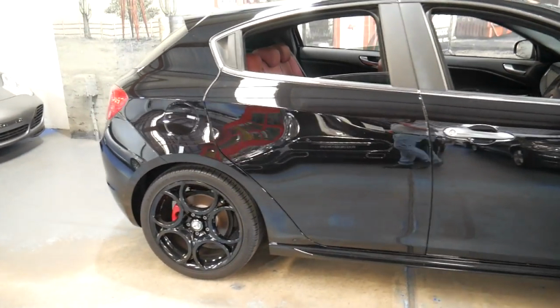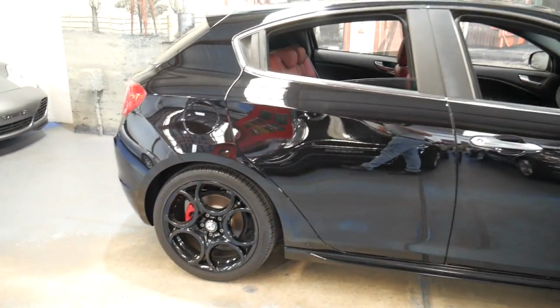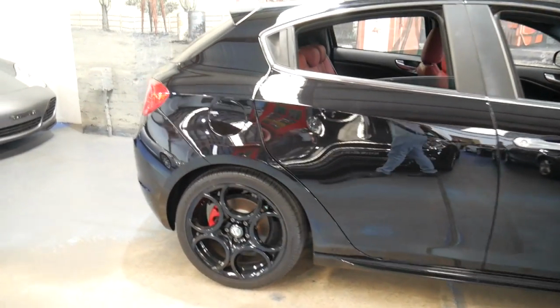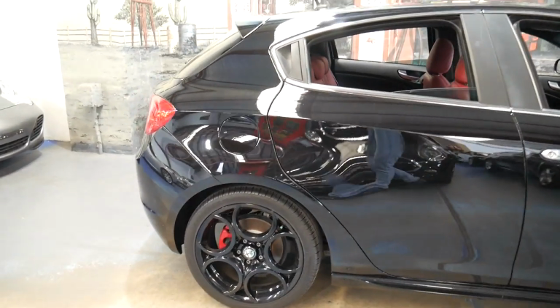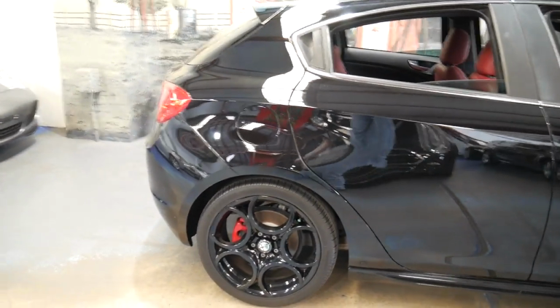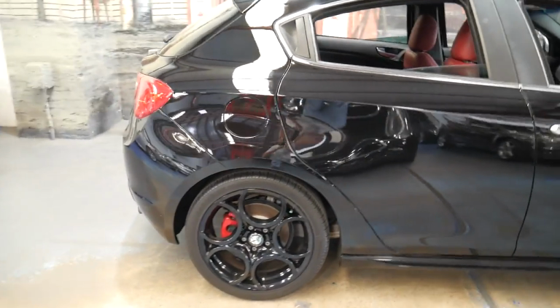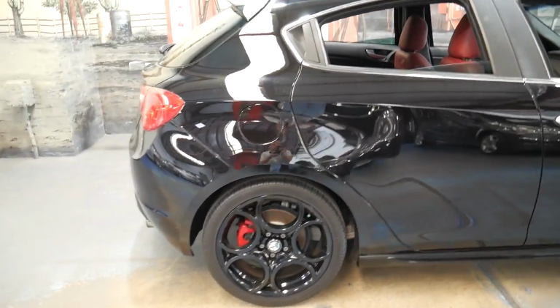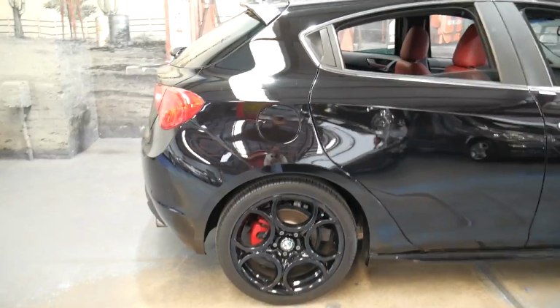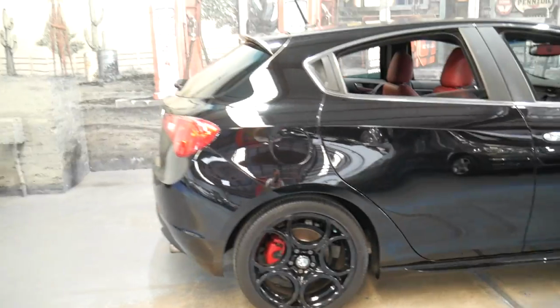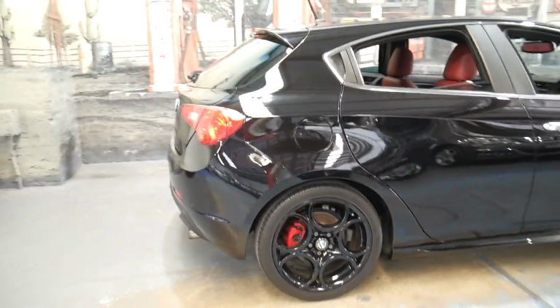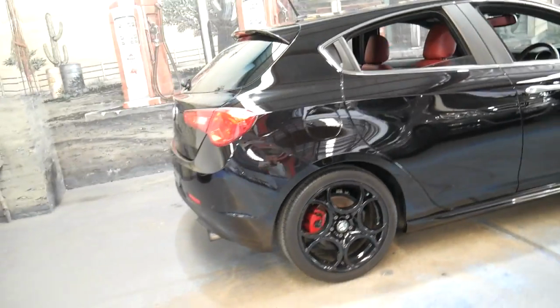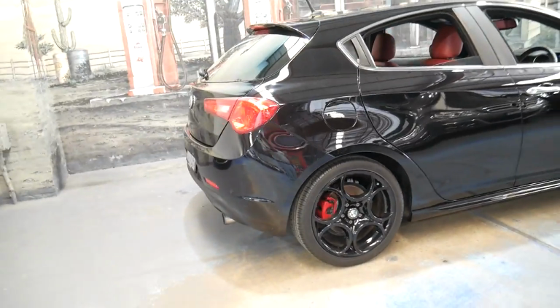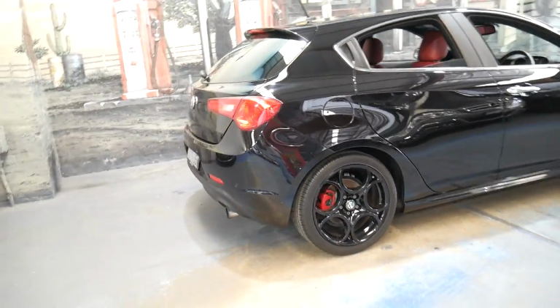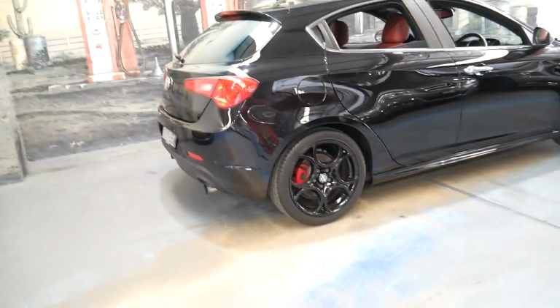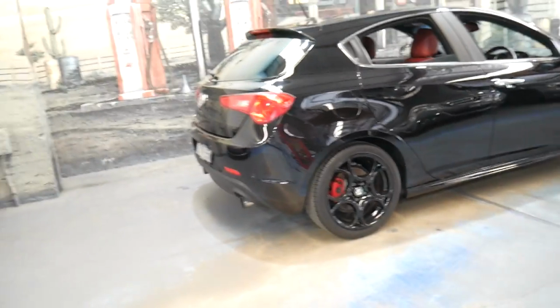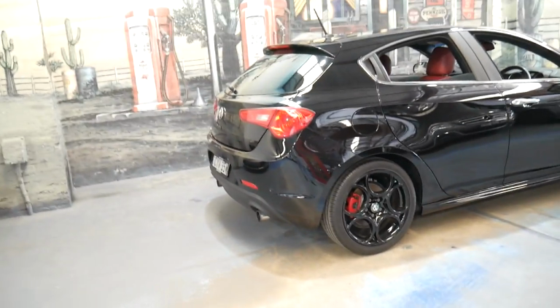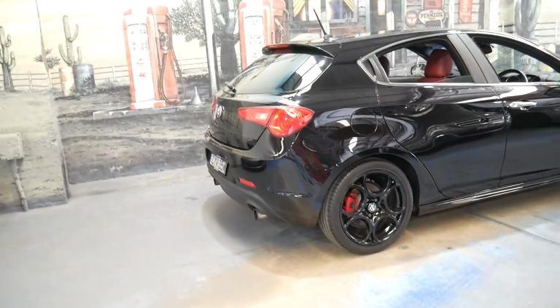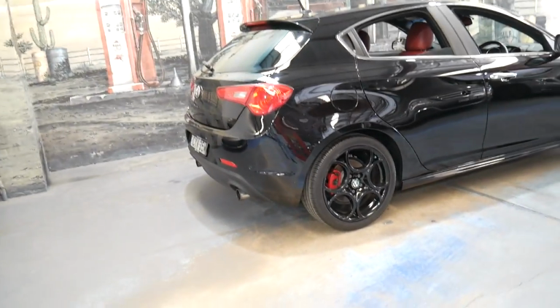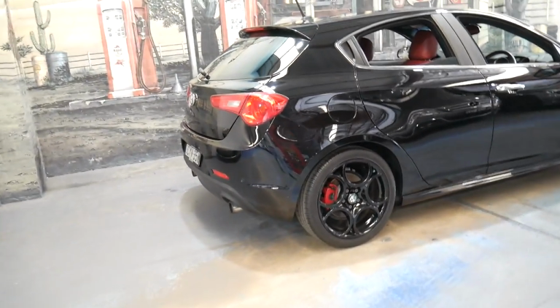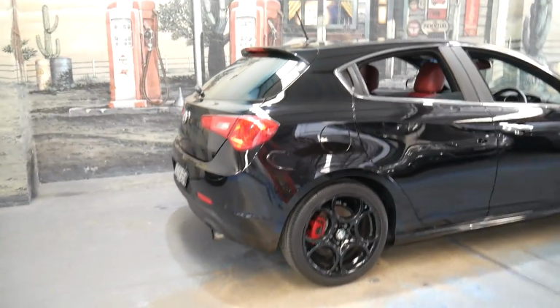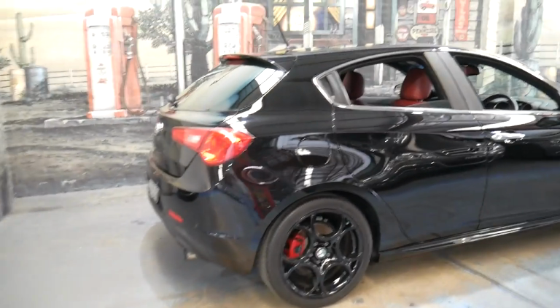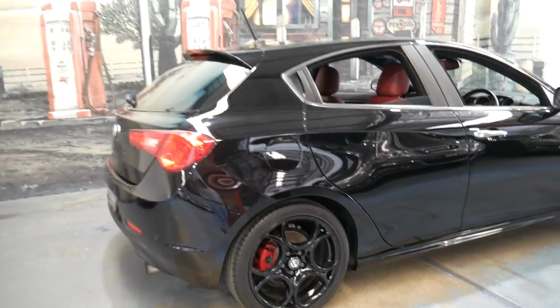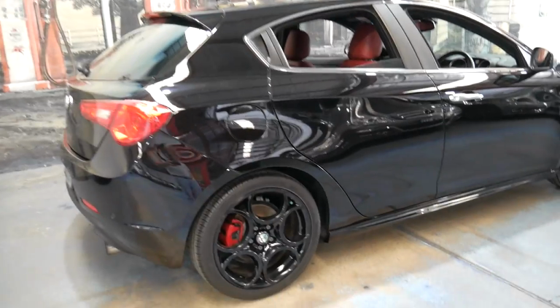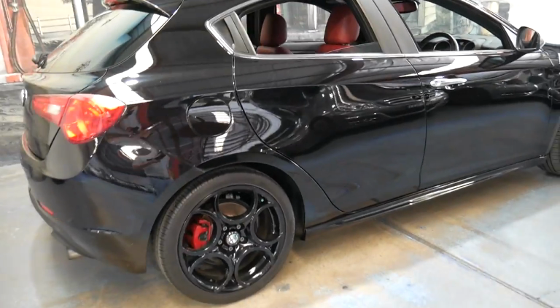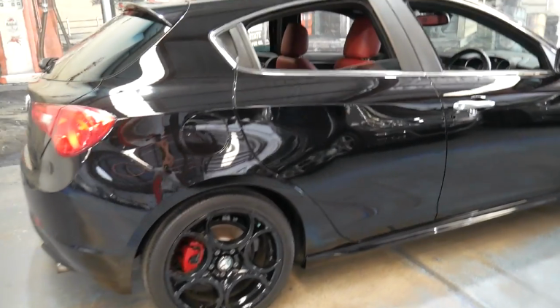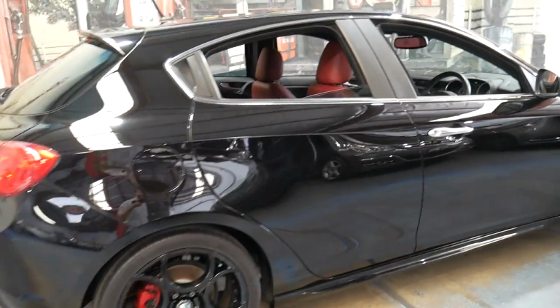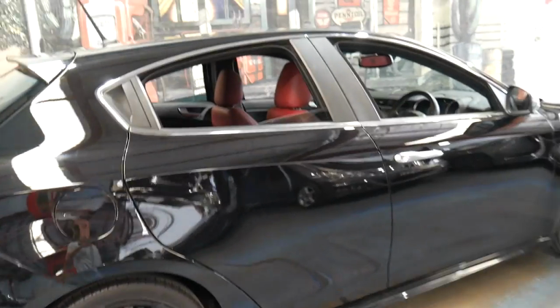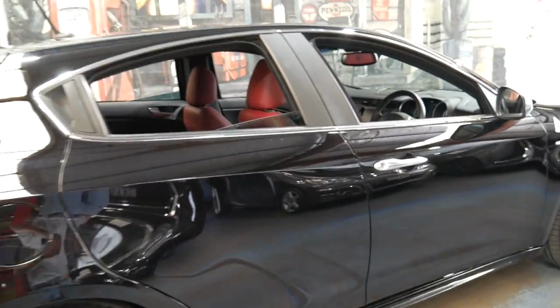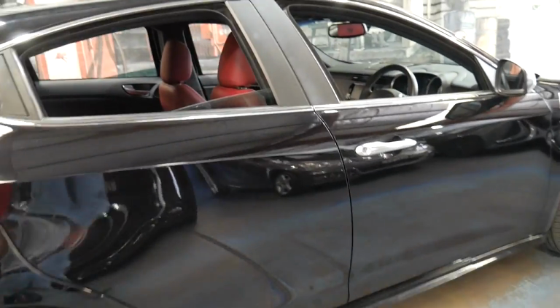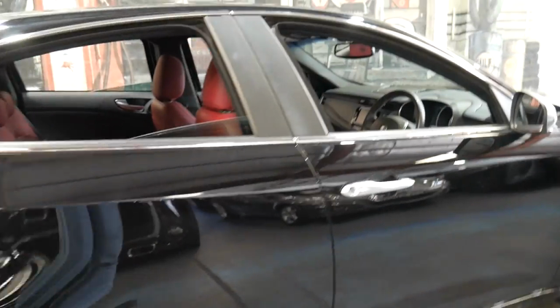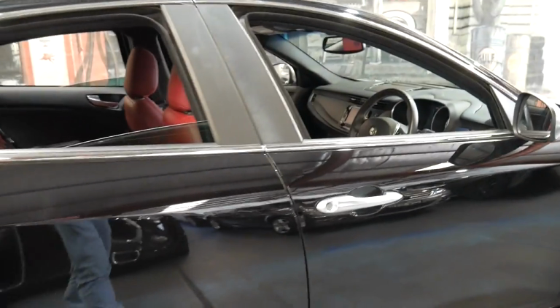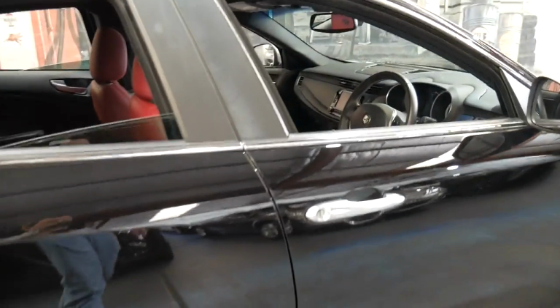It's got the 1.75 litre turbo engine with 177 kilowatts of power.